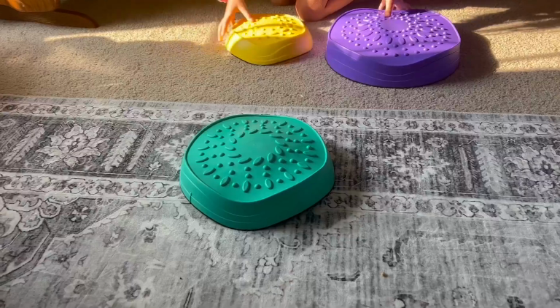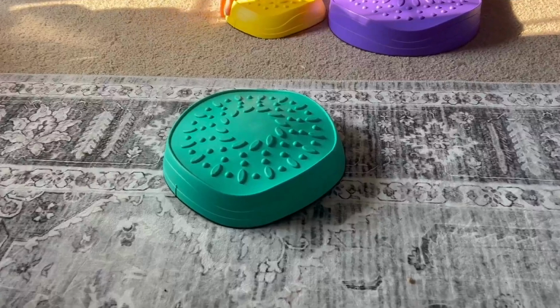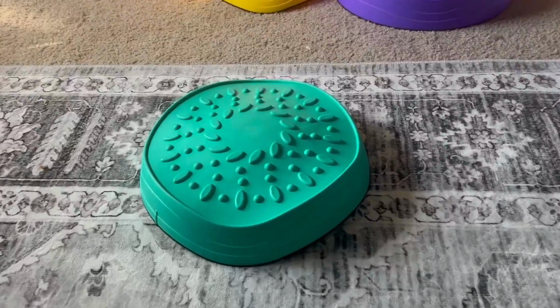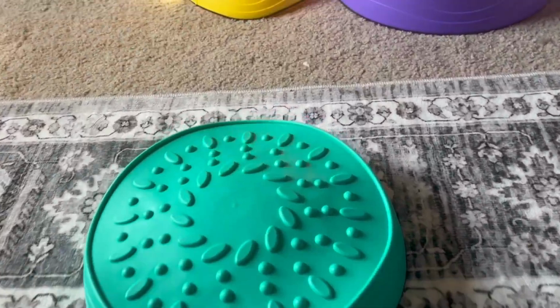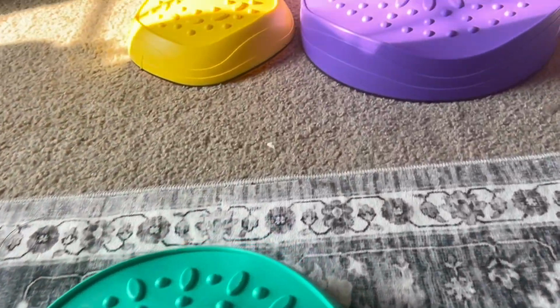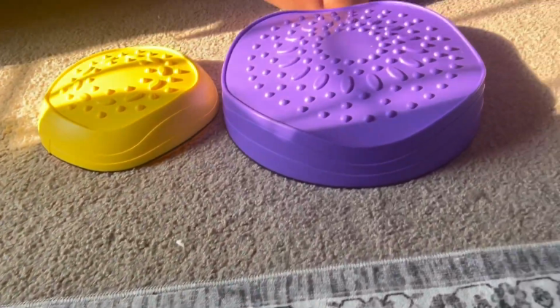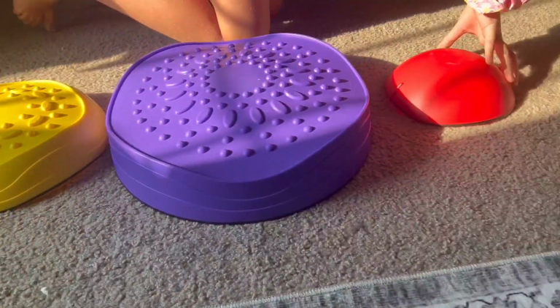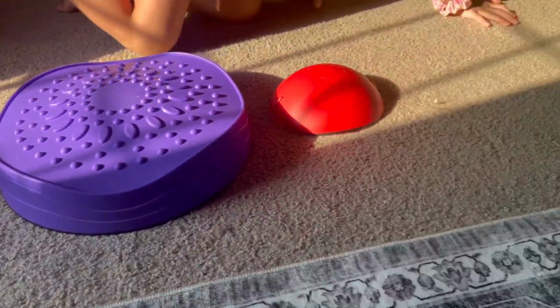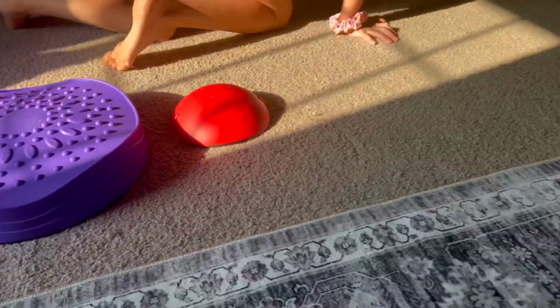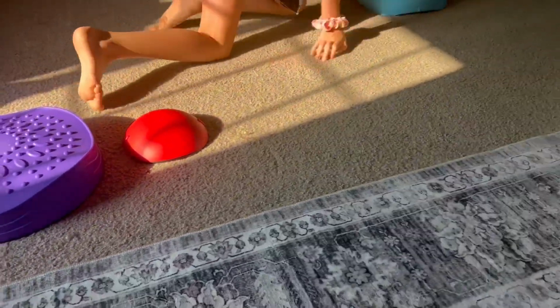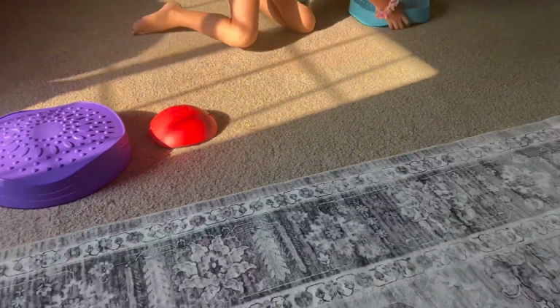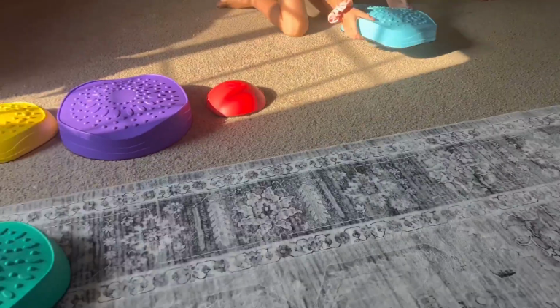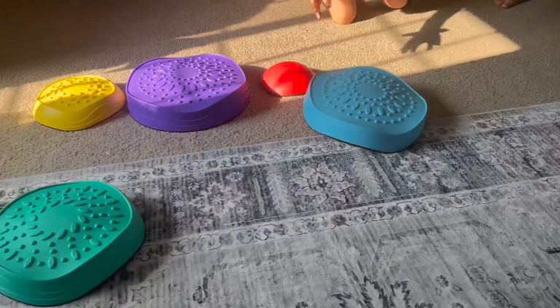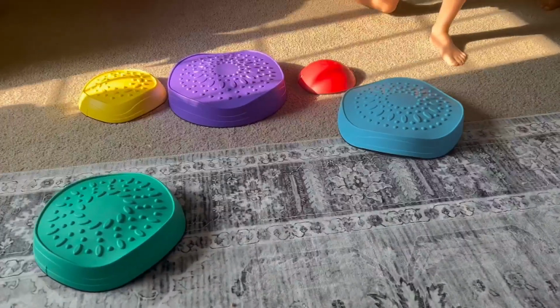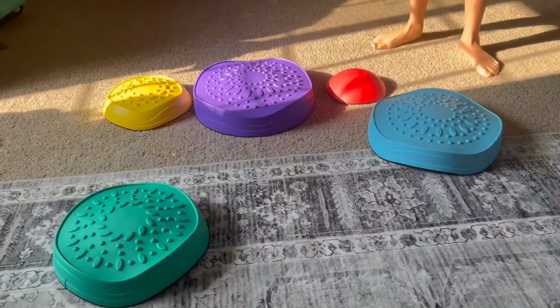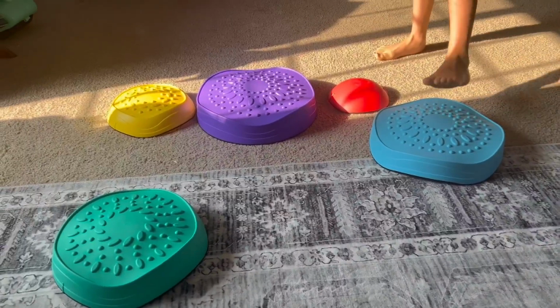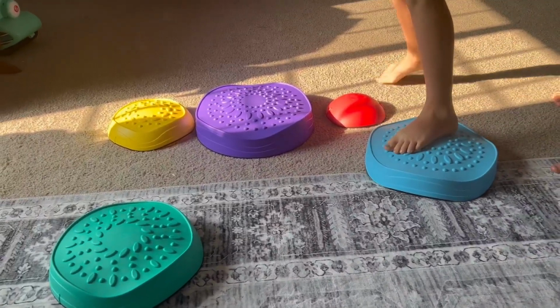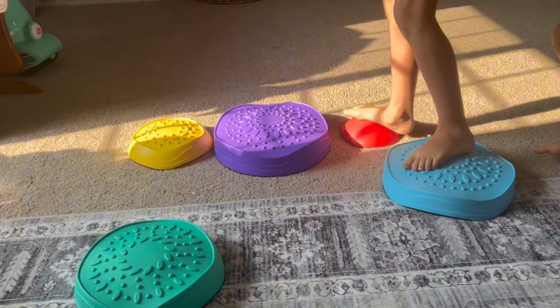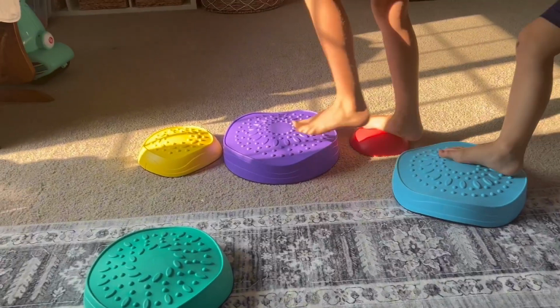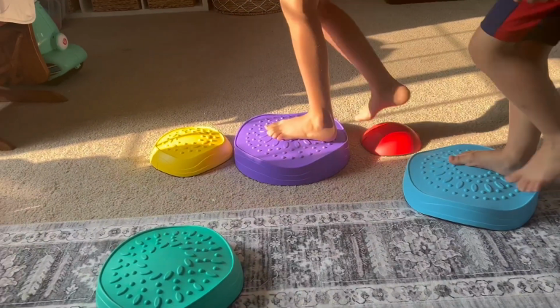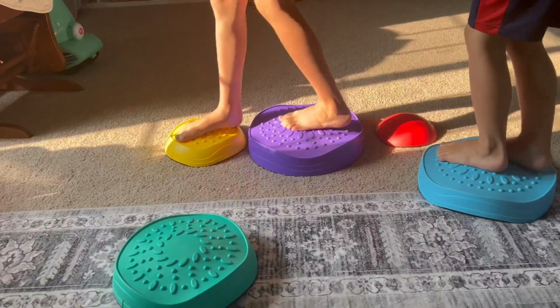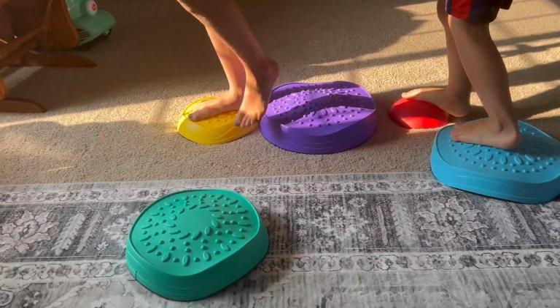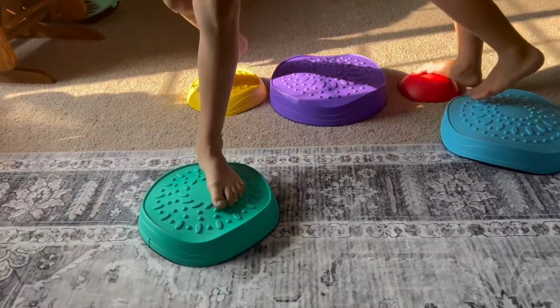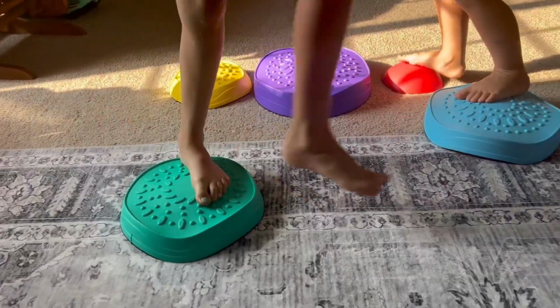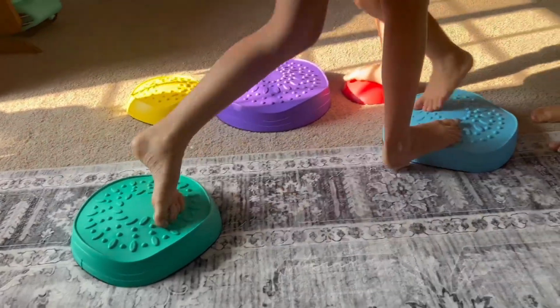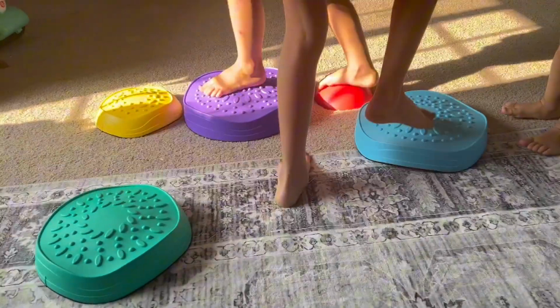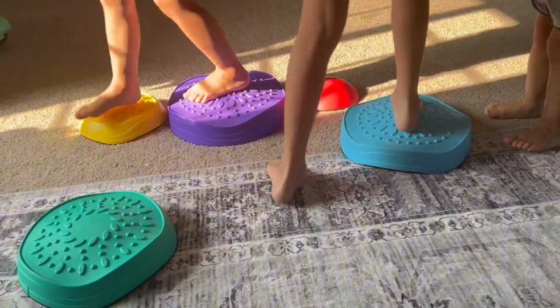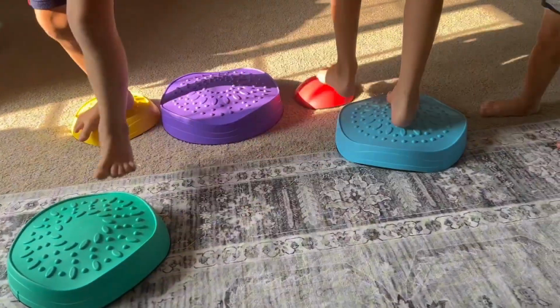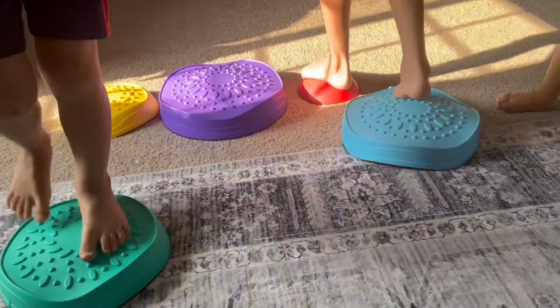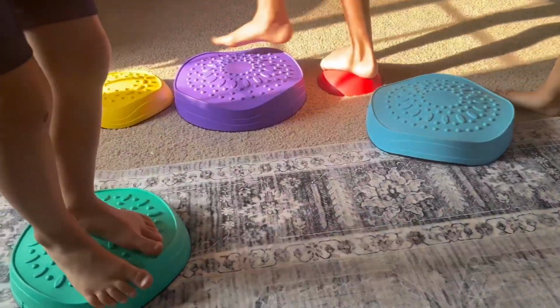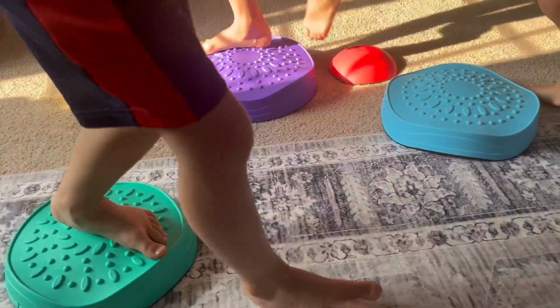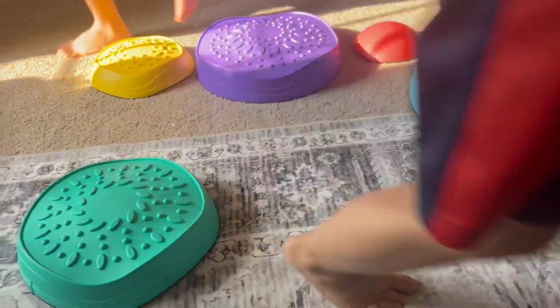I've really been on this kick to get my kids to be way more active, whether it's inside or outside, and less screen time. That is why I like these stepping stones or balance stones, because they can be used for multiple different things.